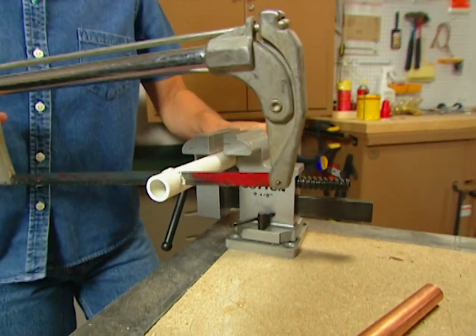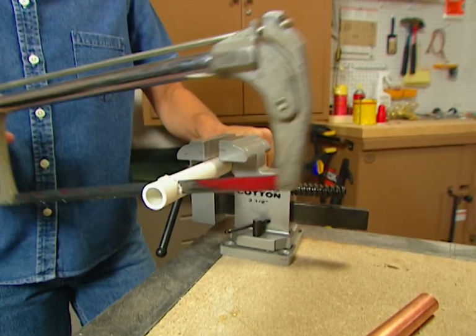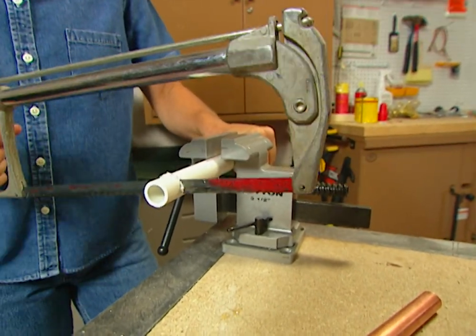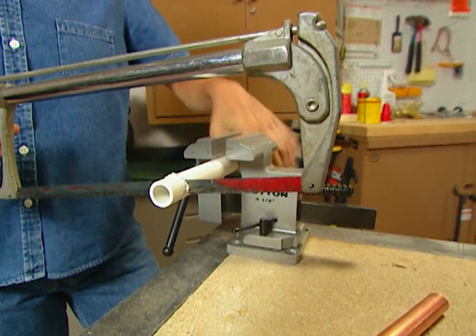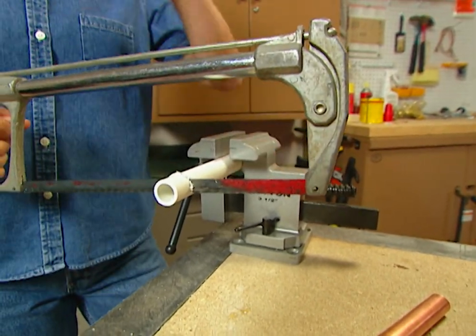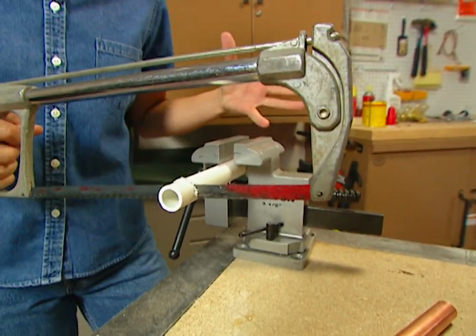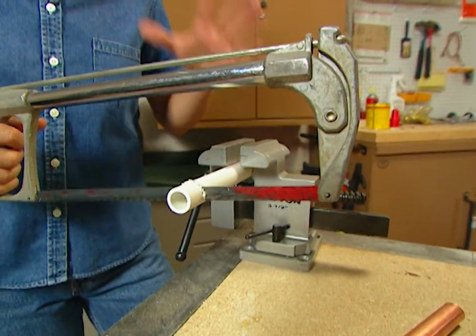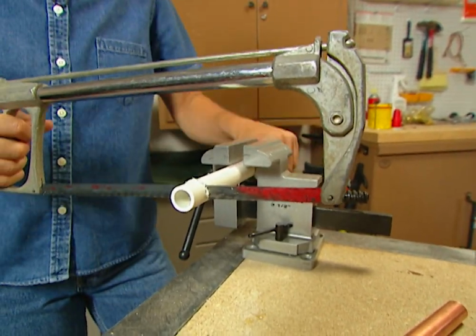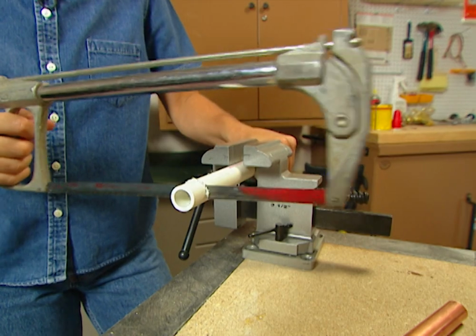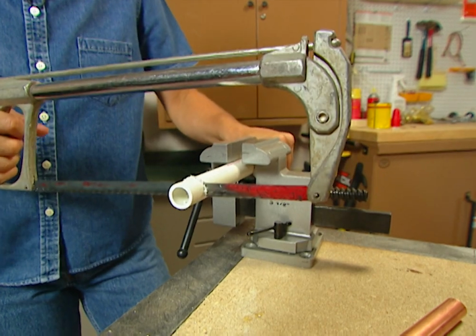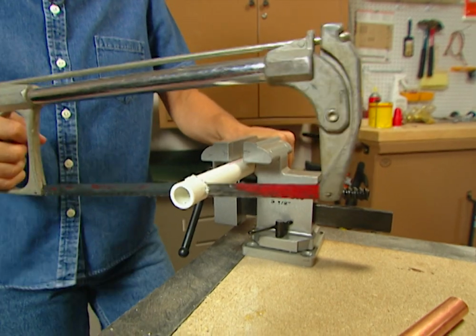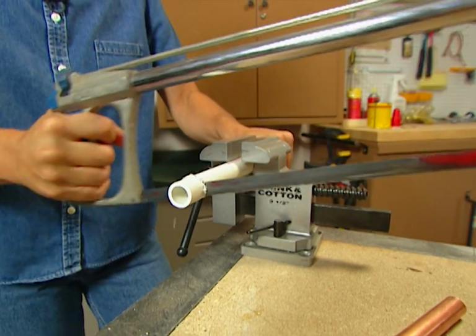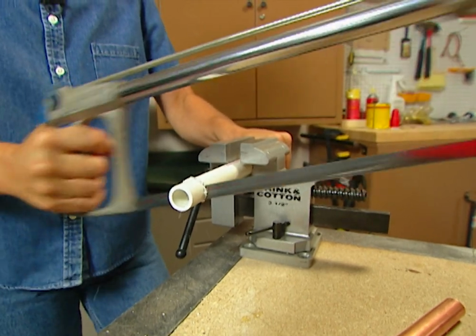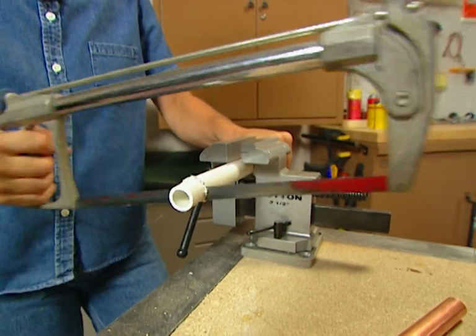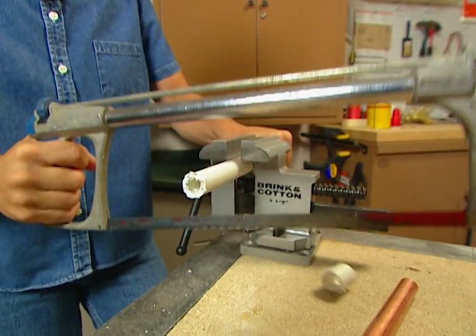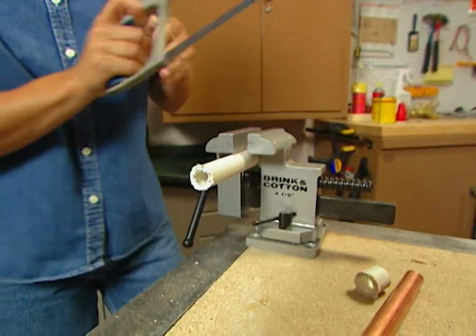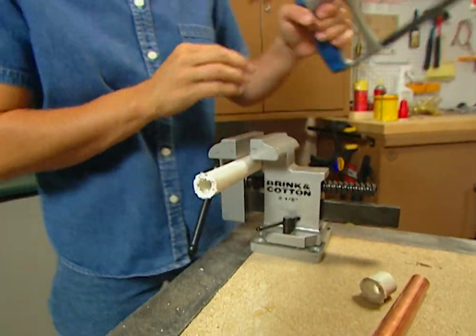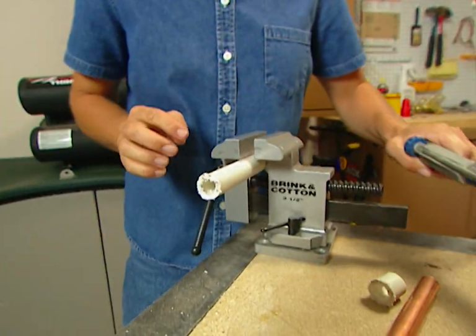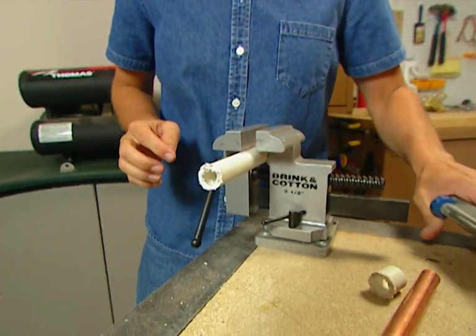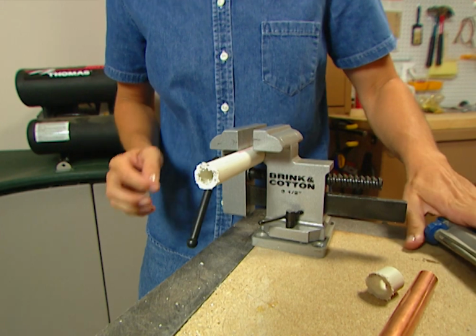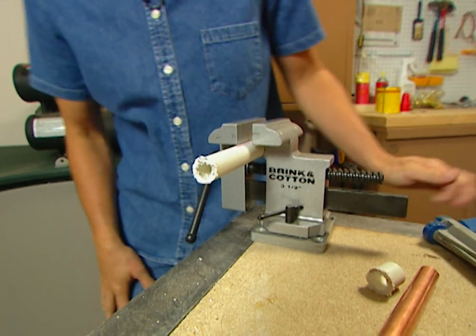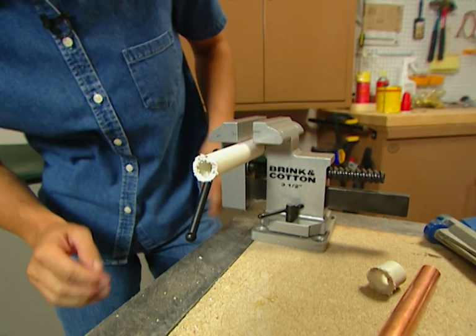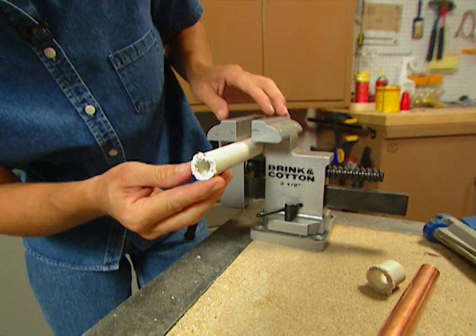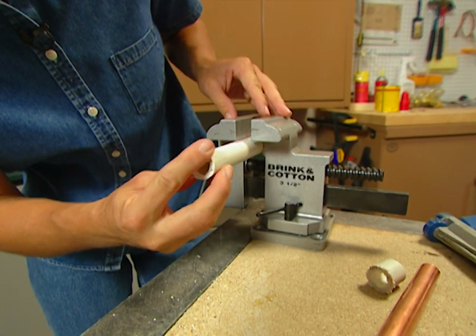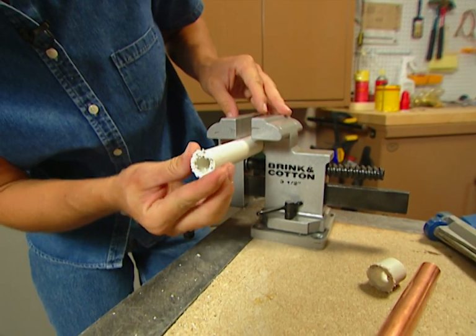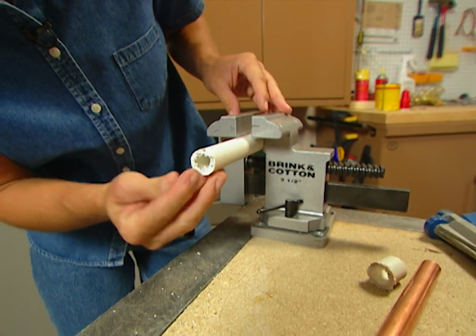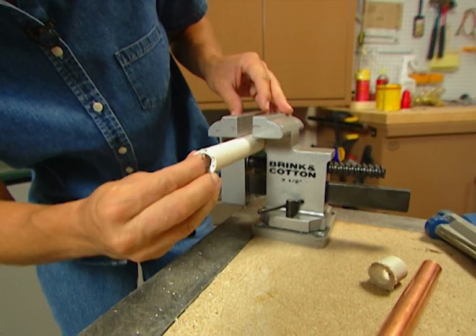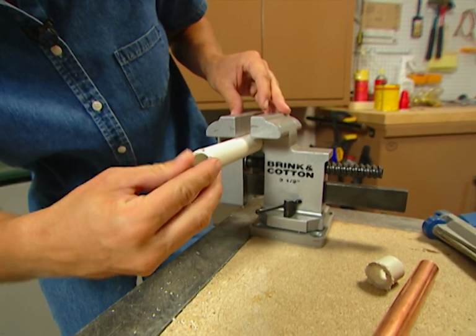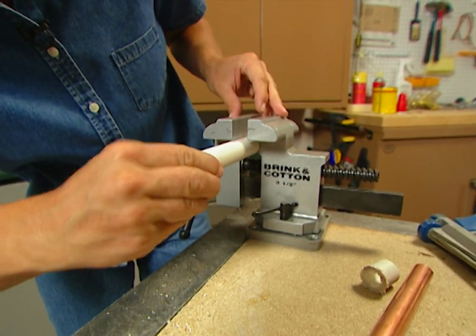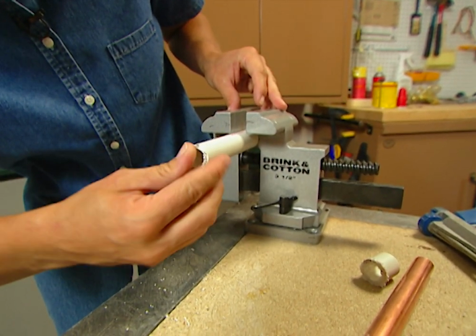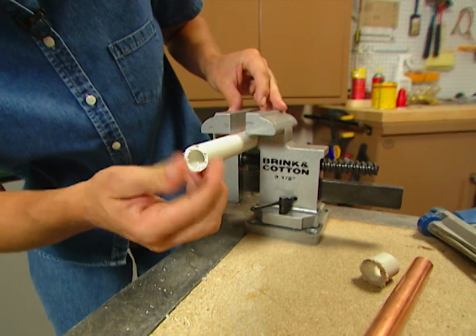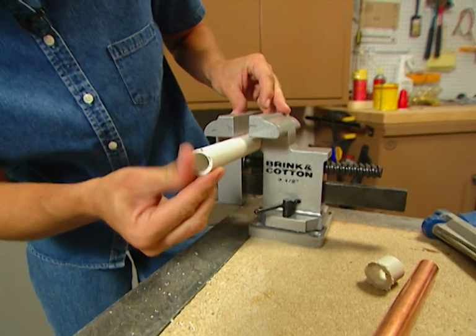You can cut the PVC pipe, you can cut the copper tubing, or most anything that you need to. But you can see that it takes just a little bit of effort to use. And look at this mess that I need to clean up before I can make a connection.